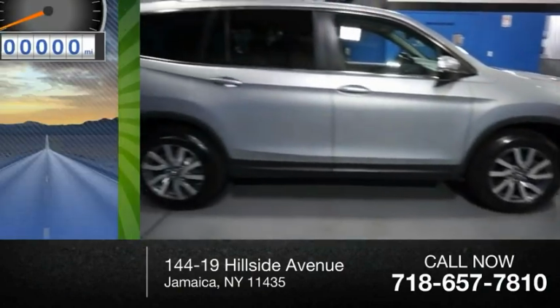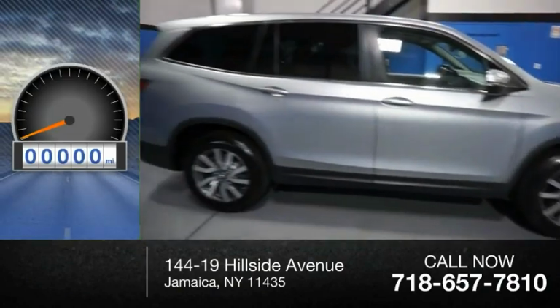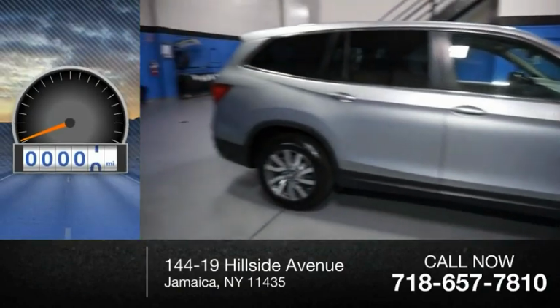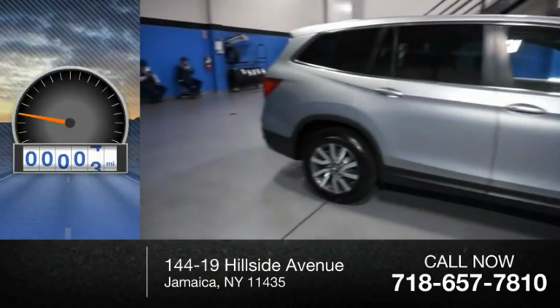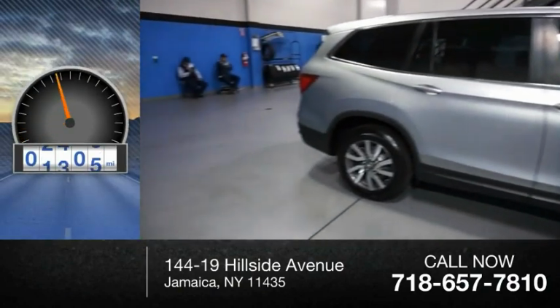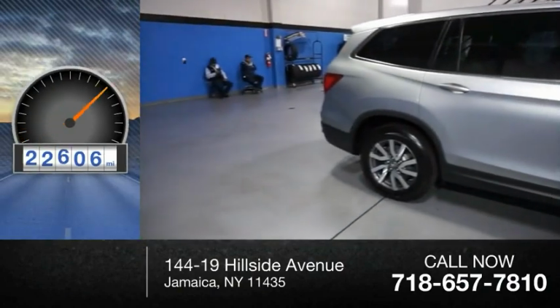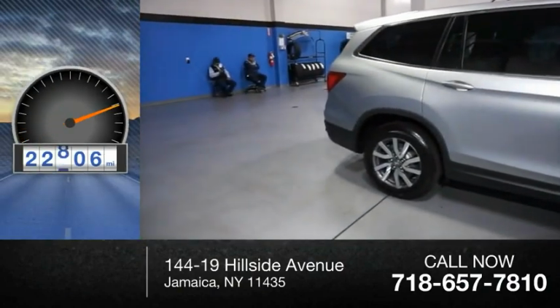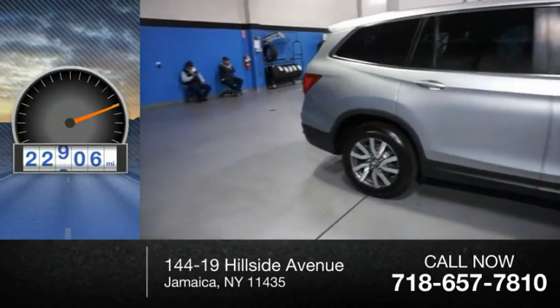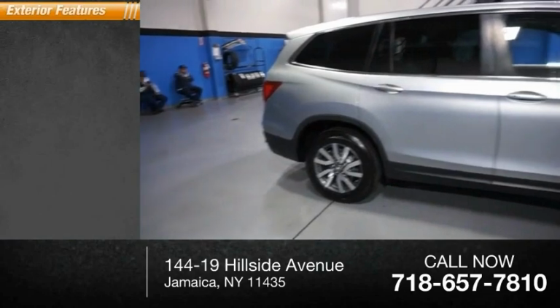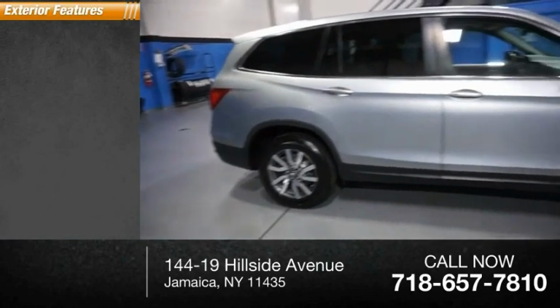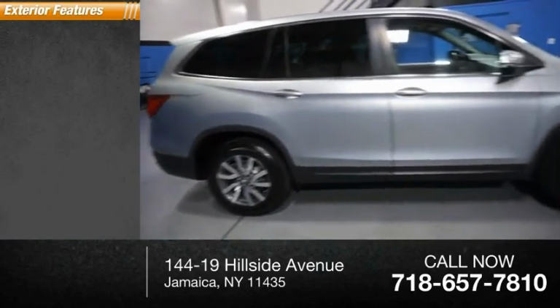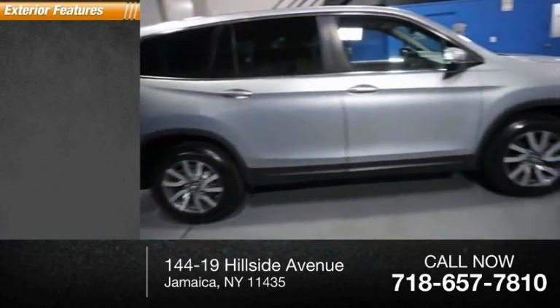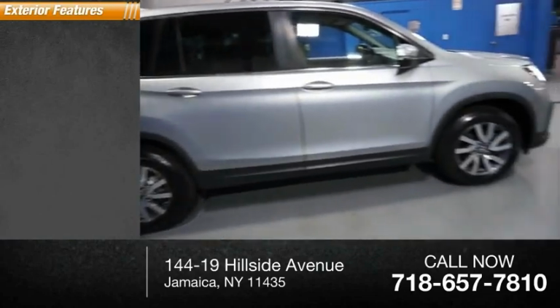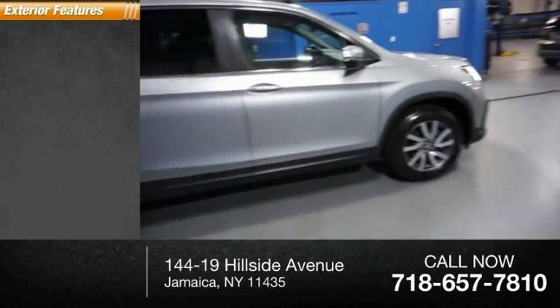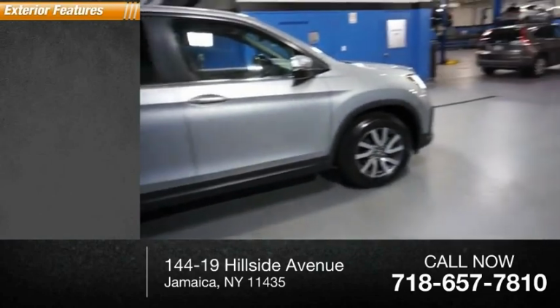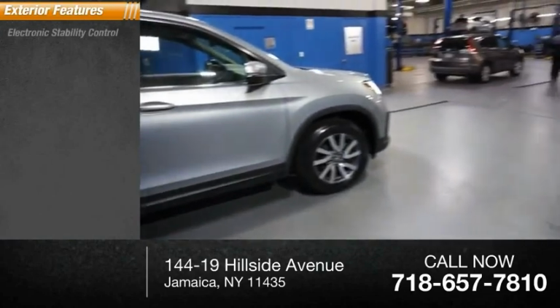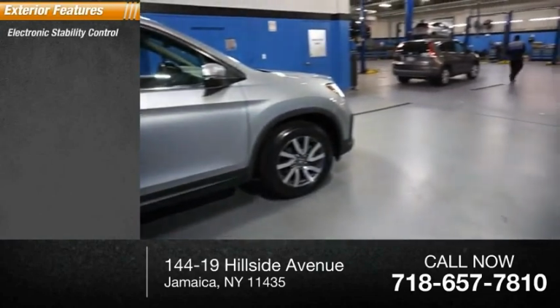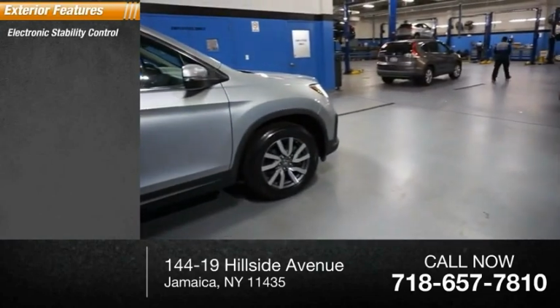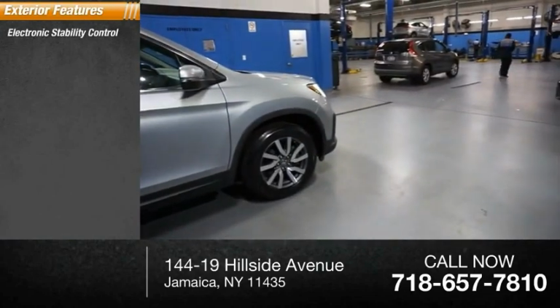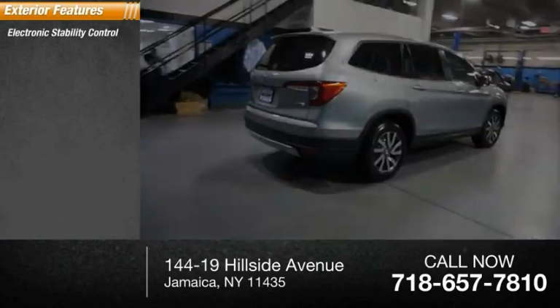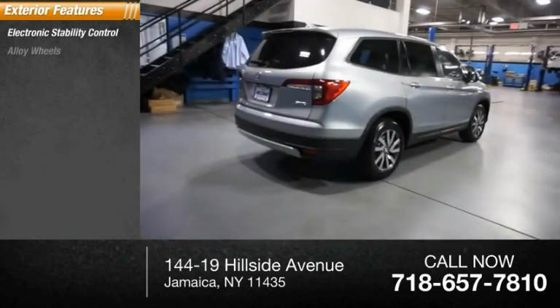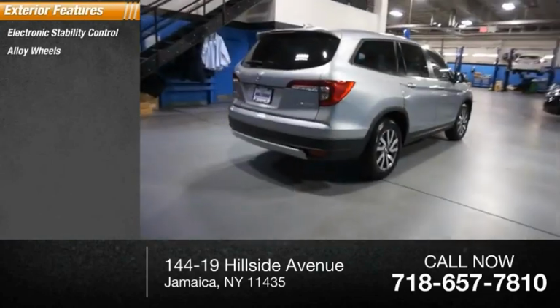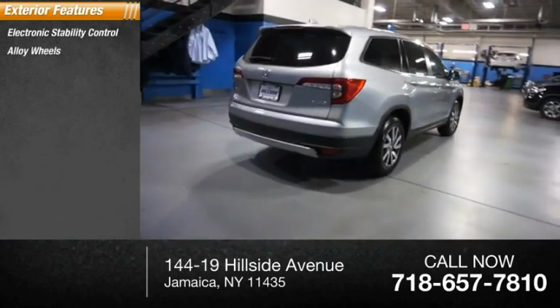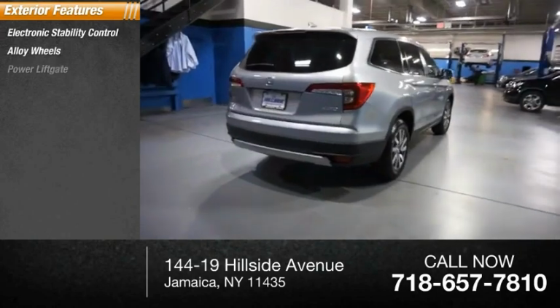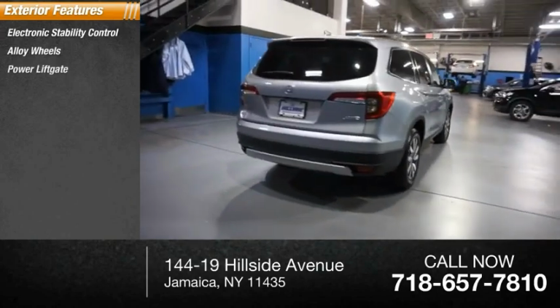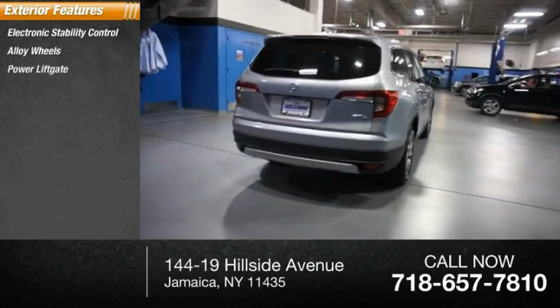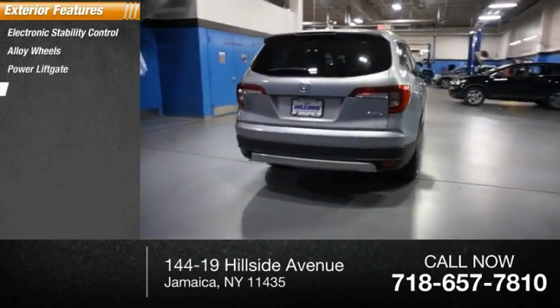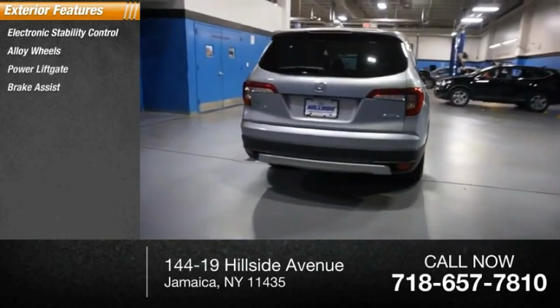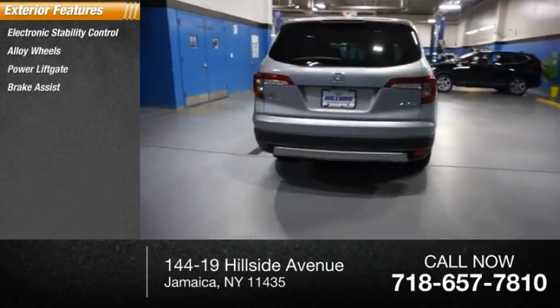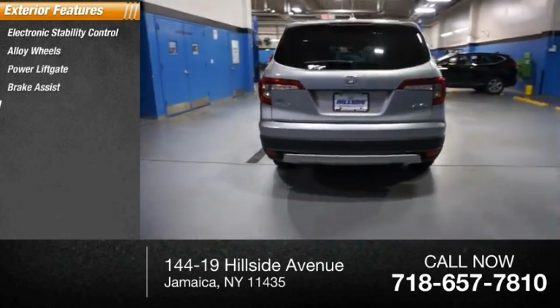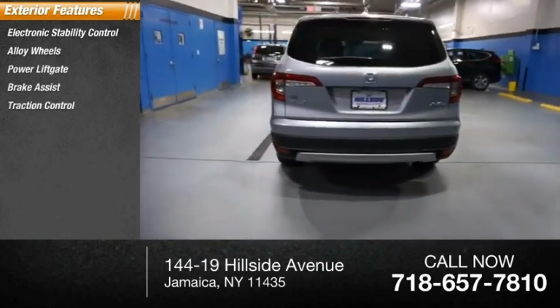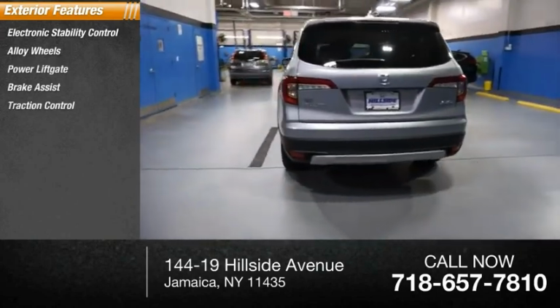This vehicle has less than 25,000 miles. Here are some of this vehicle's great options: electronic stability control, alloy wheels, power liftgate, brake assist, traction control.